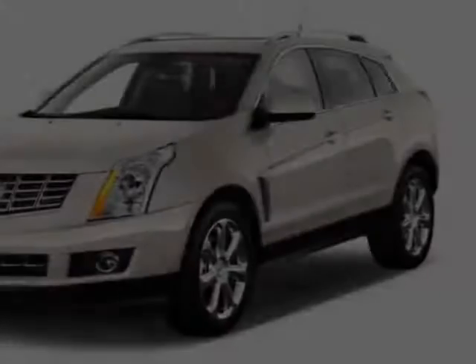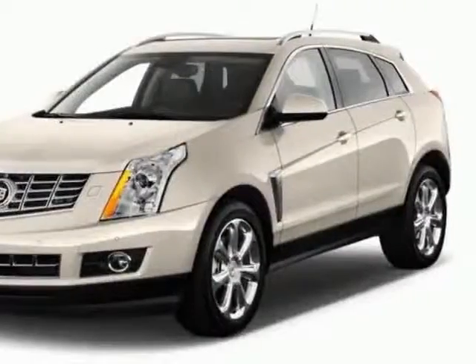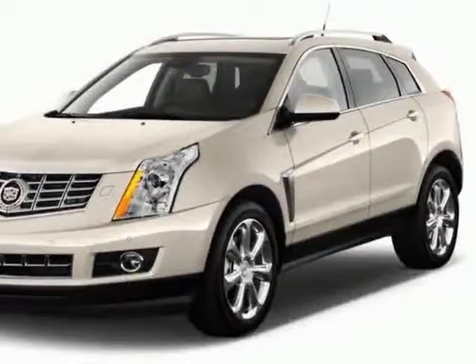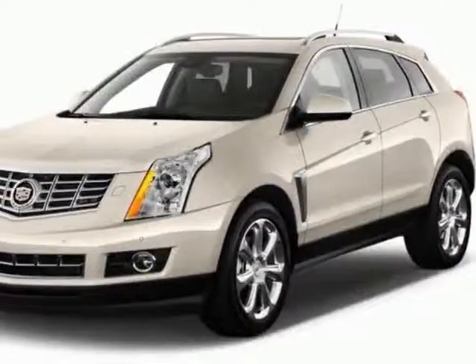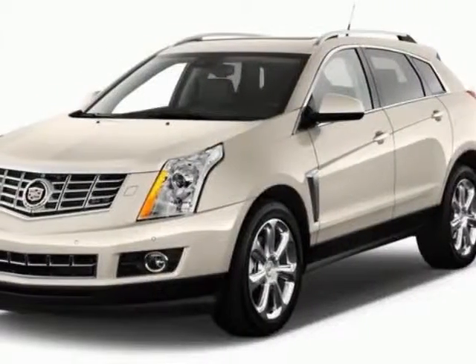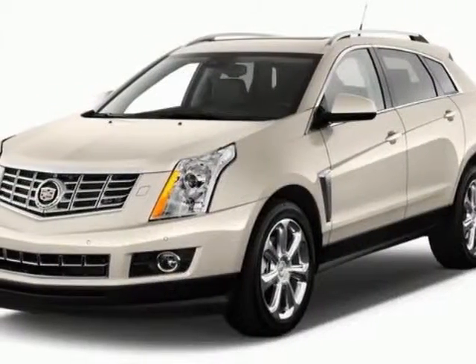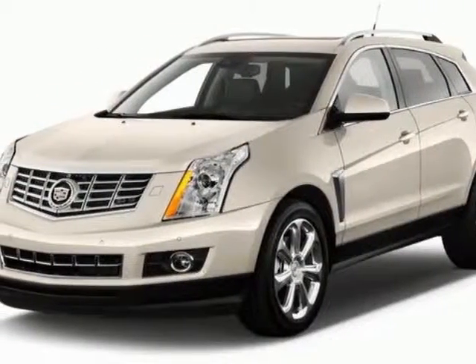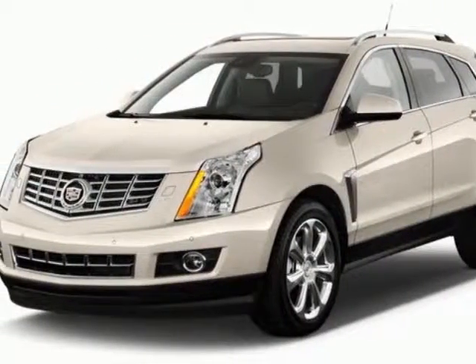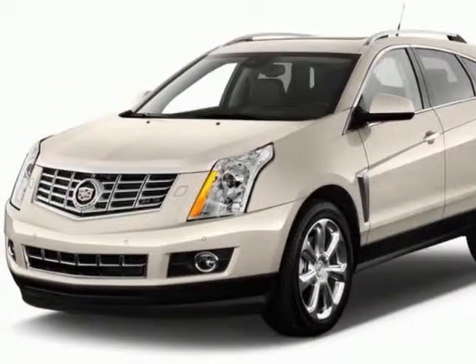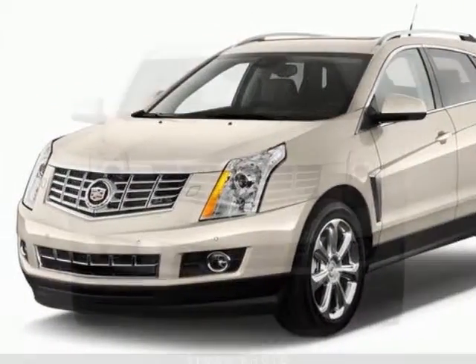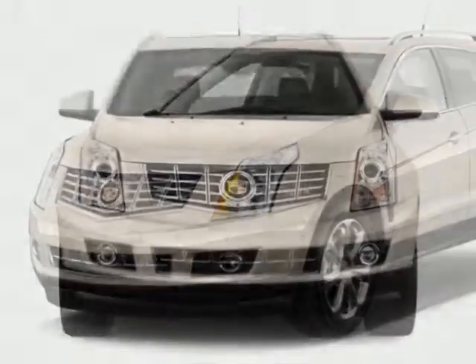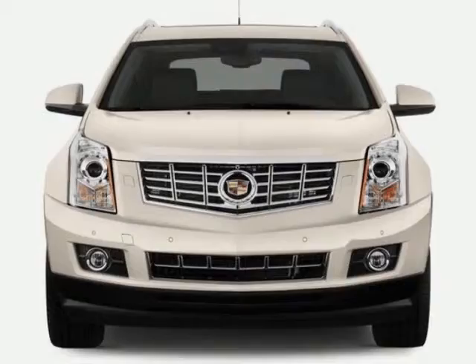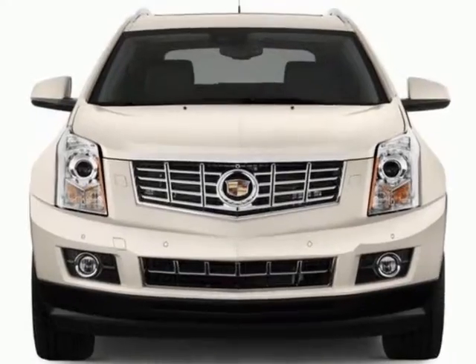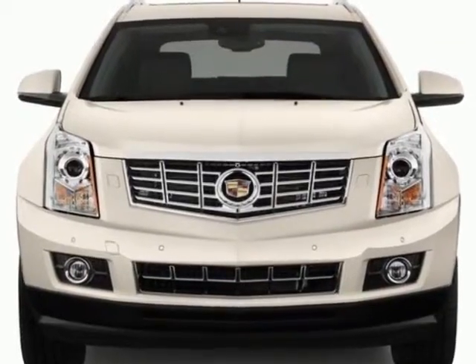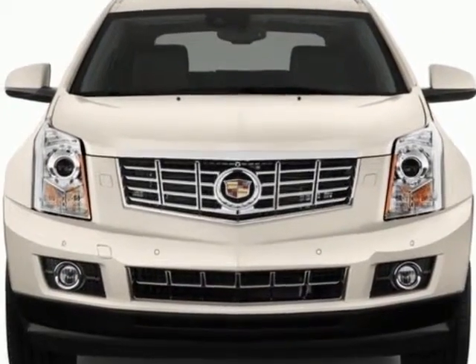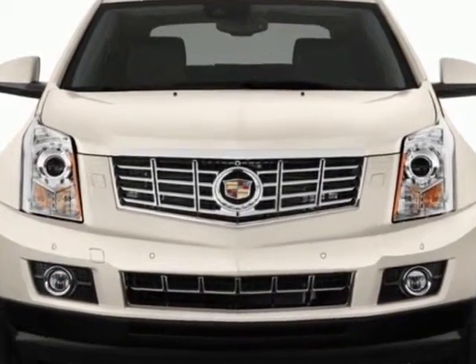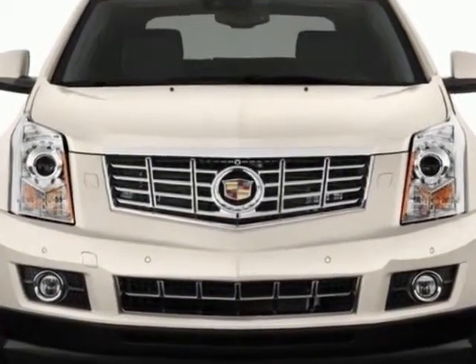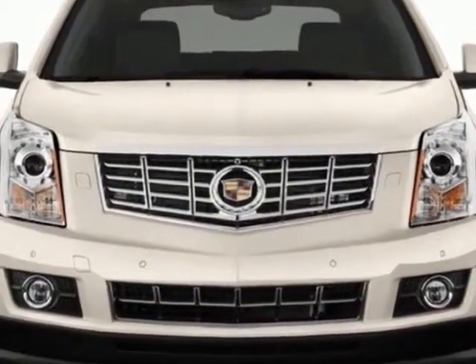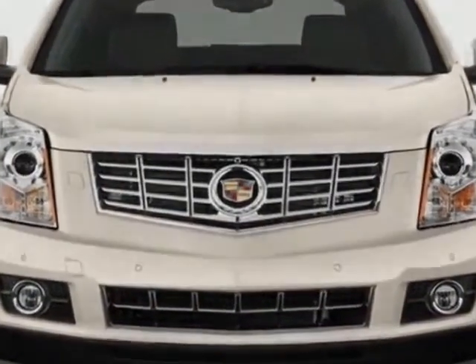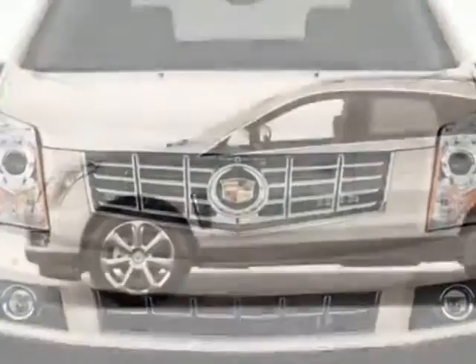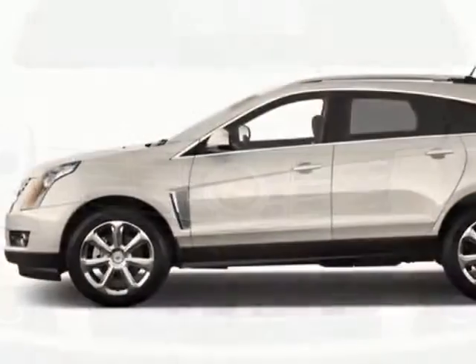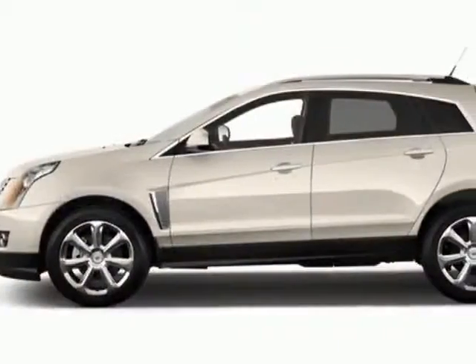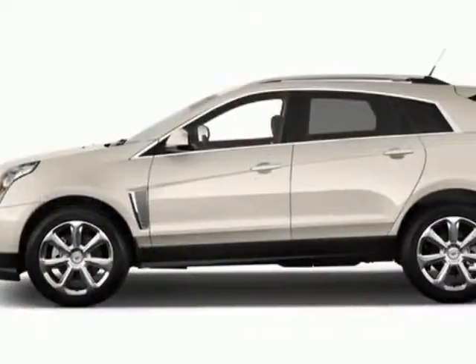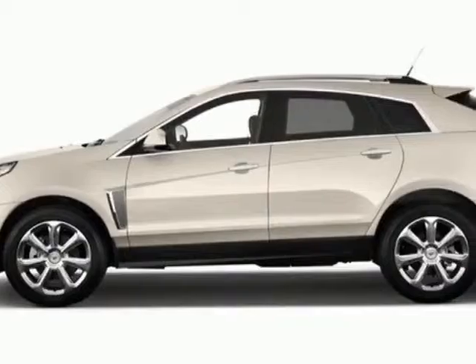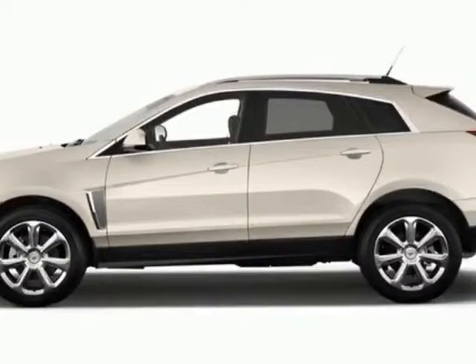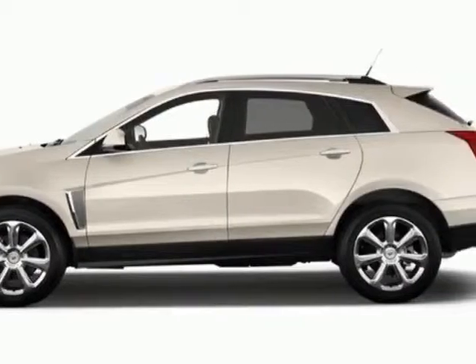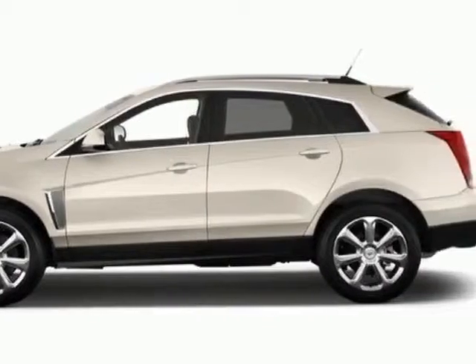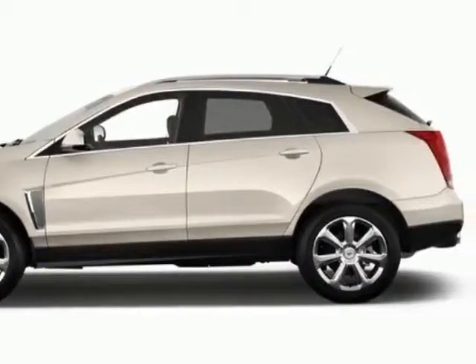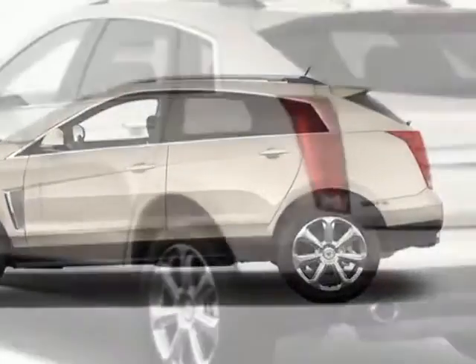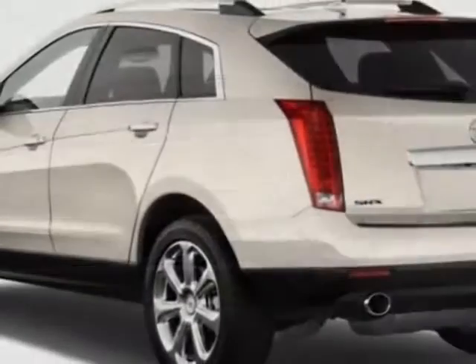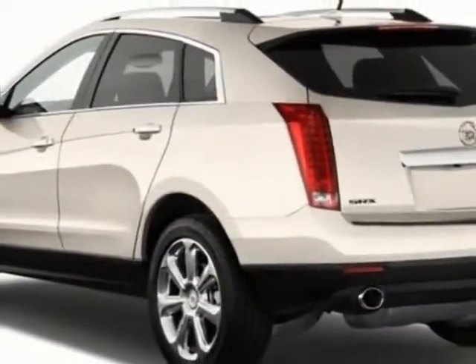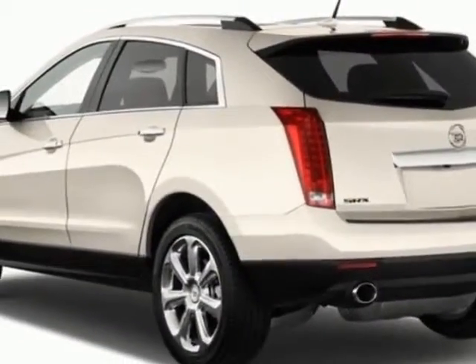Look at this new 2013 Cadillac SRX. For your protection, this vehicle has a full factory warranty. This vehicle gets an estimated 17 miles per gallon in the city and an estimated 24 on the highway.